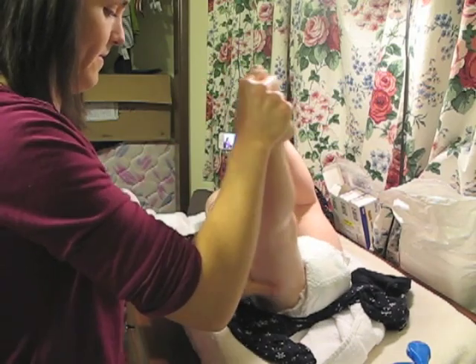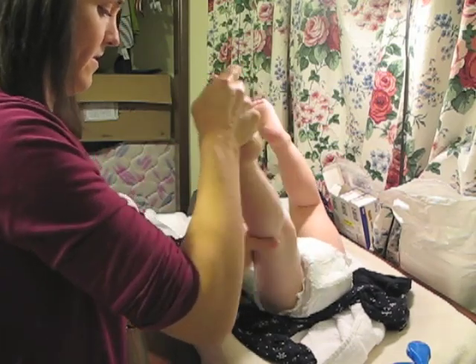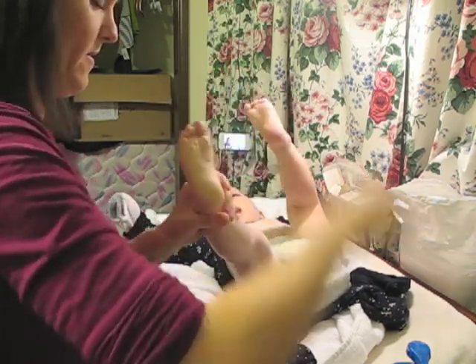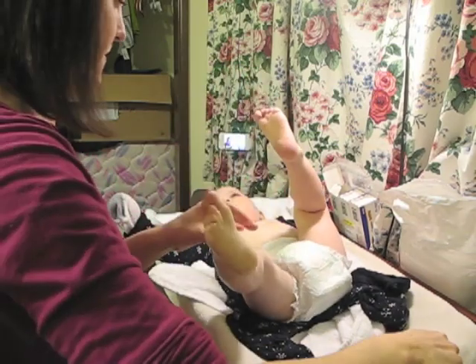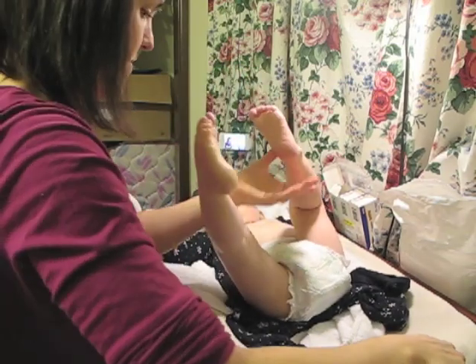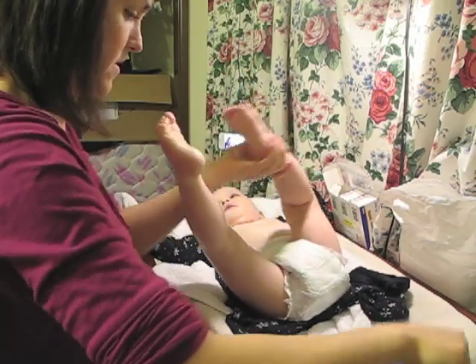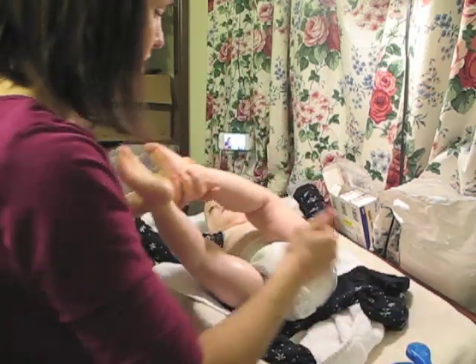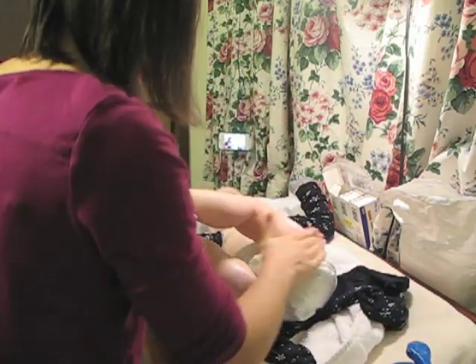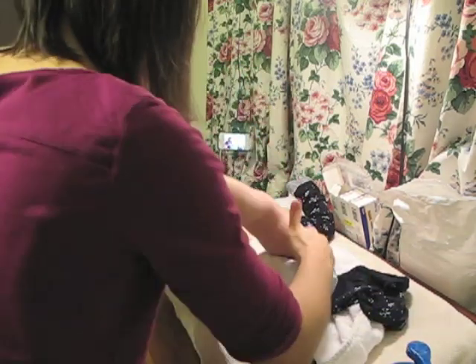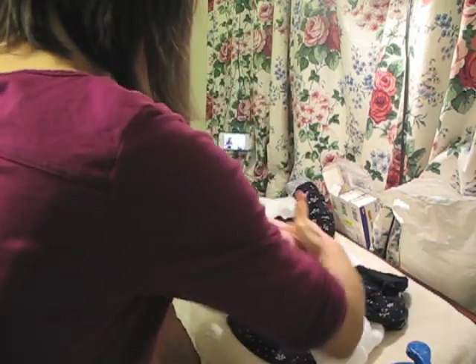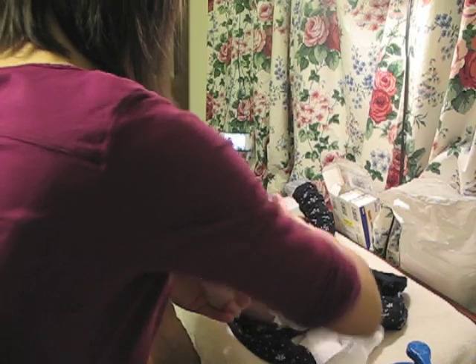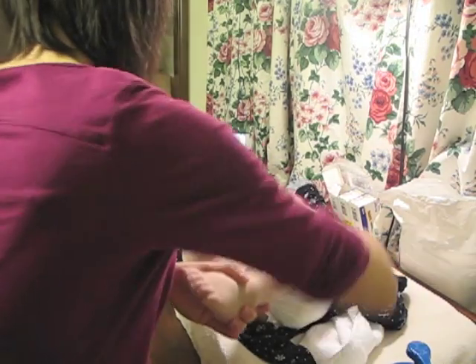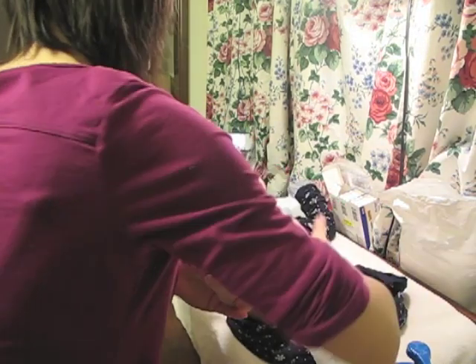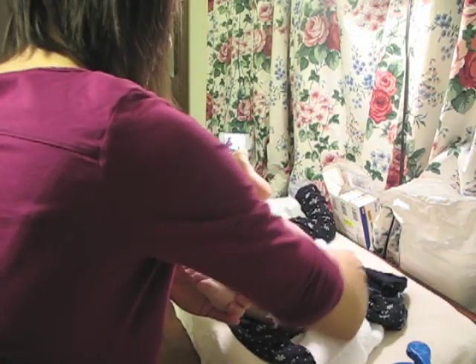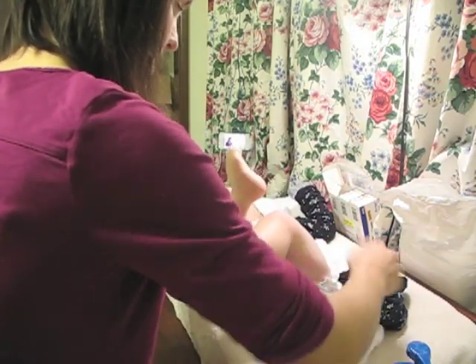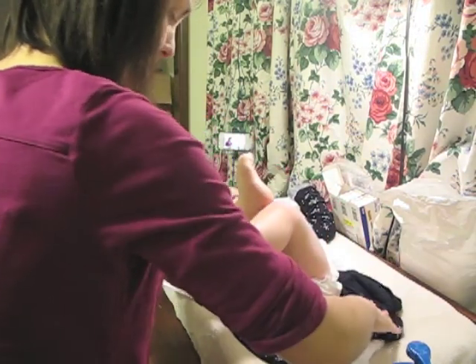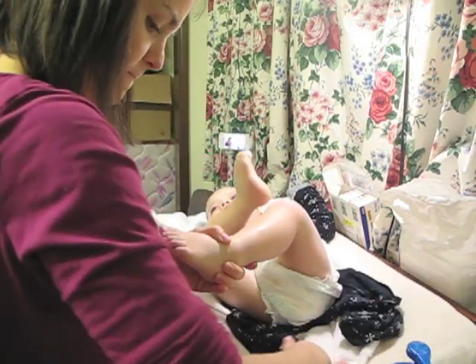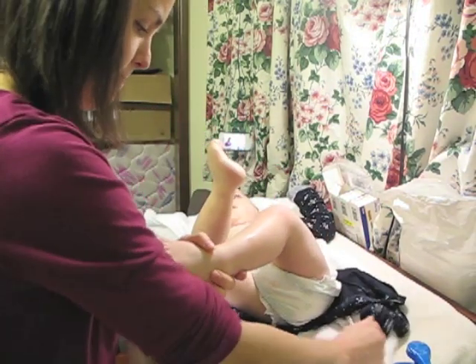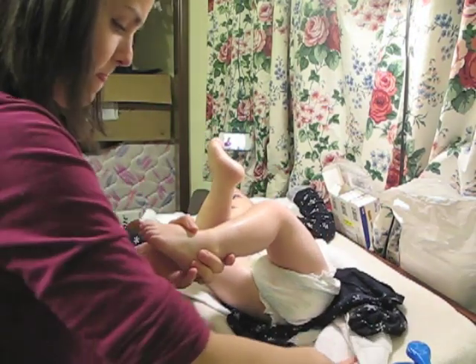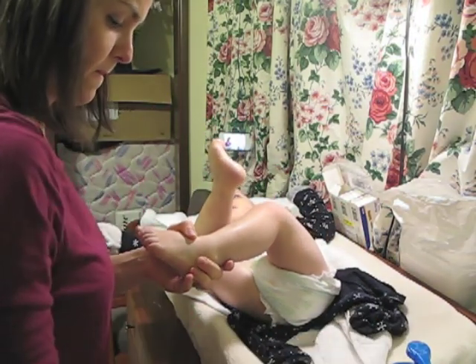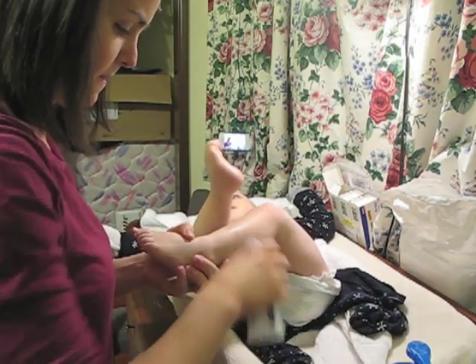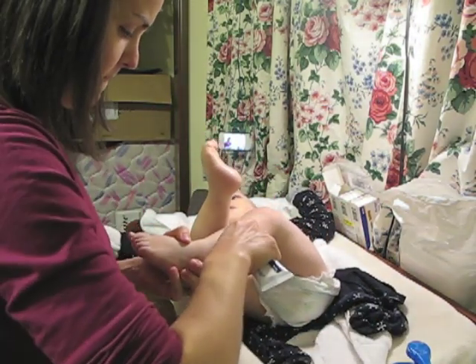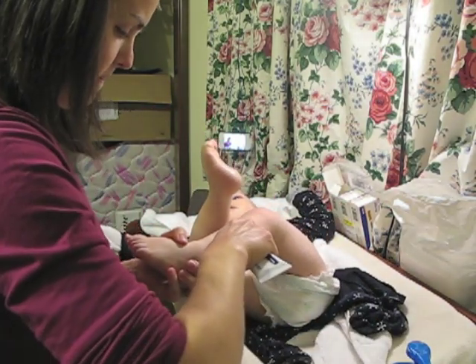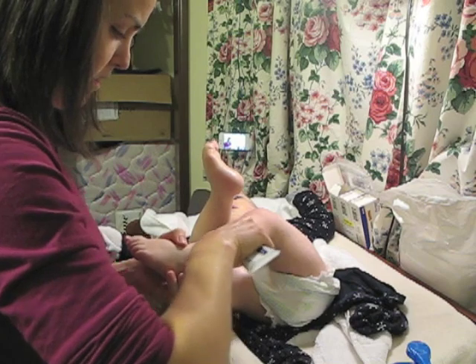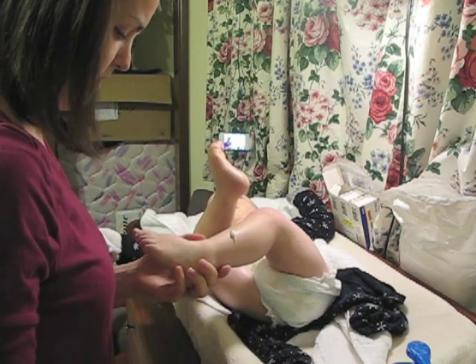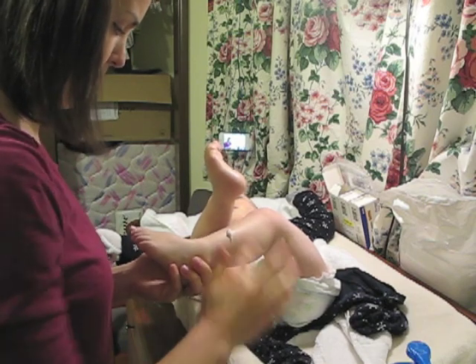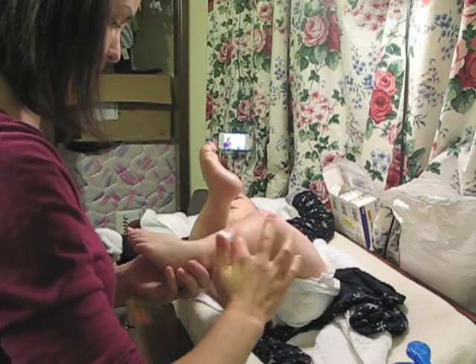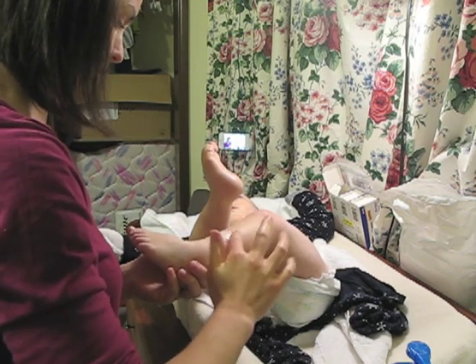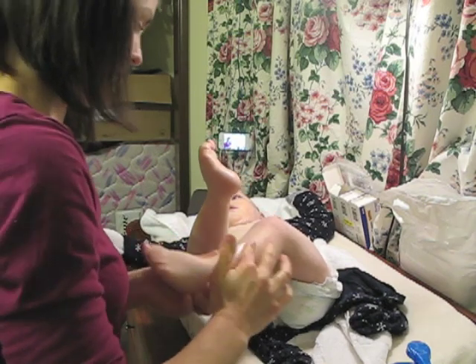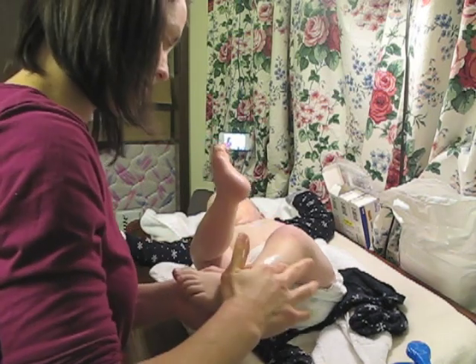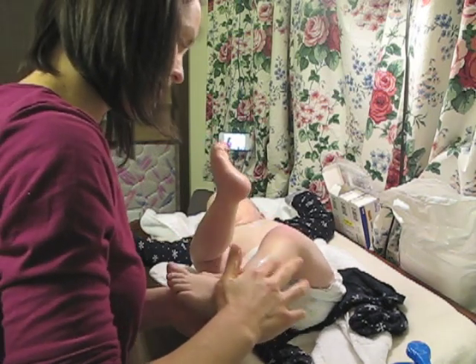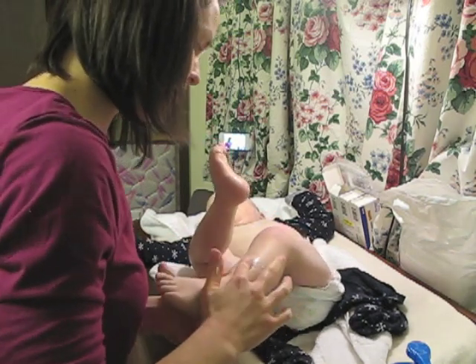Another thing you want to be careful of: make sure that there's no infection on the skin before you do a wet wrap, because the moist, warm environment can actually cause the infection to spread and multiply faster.